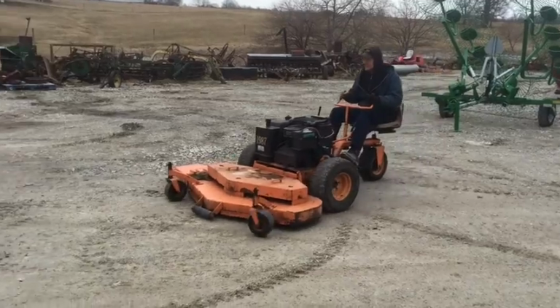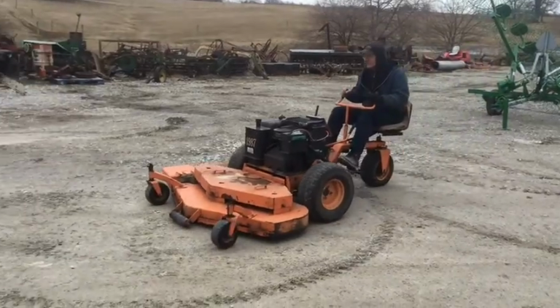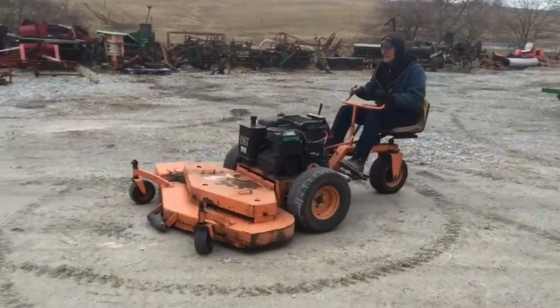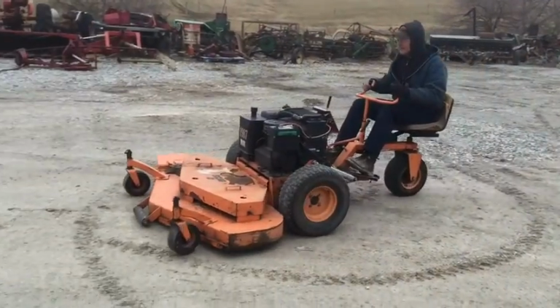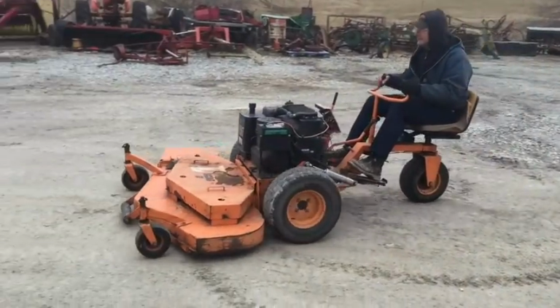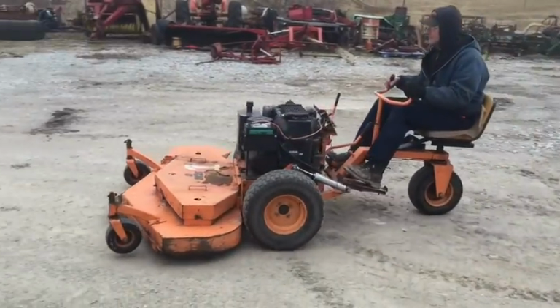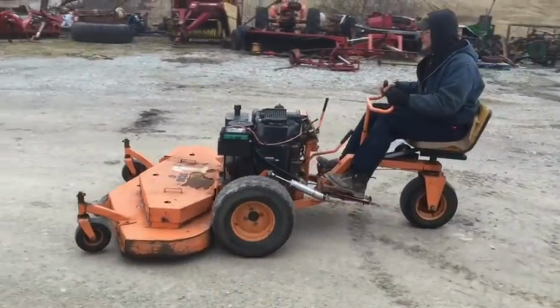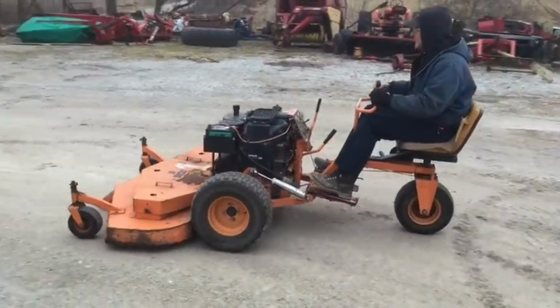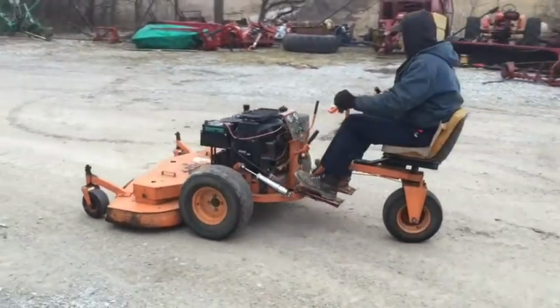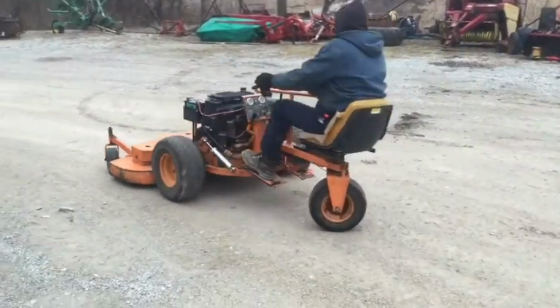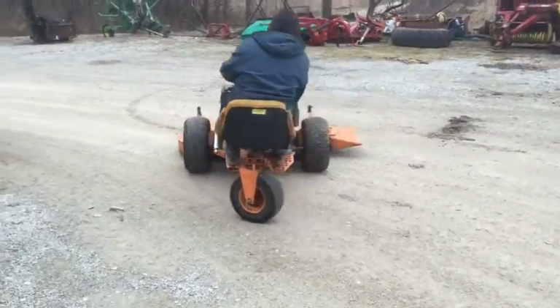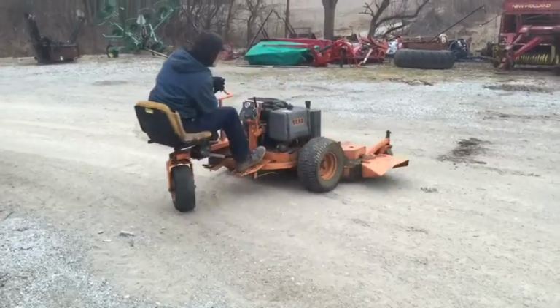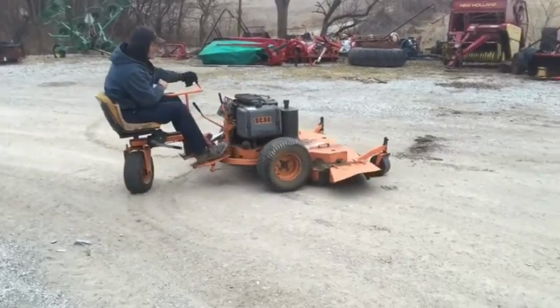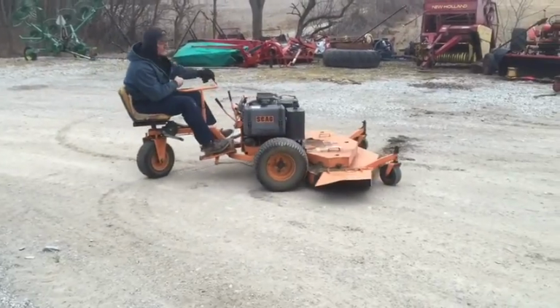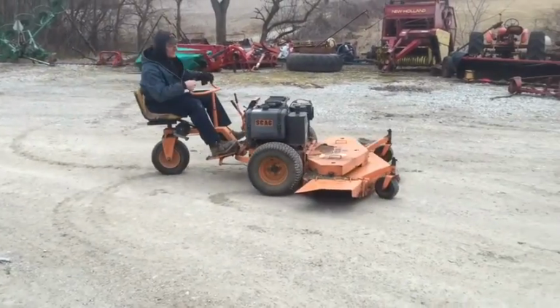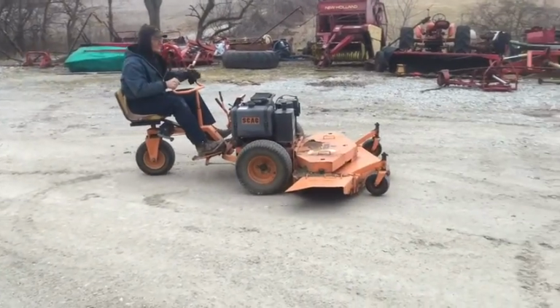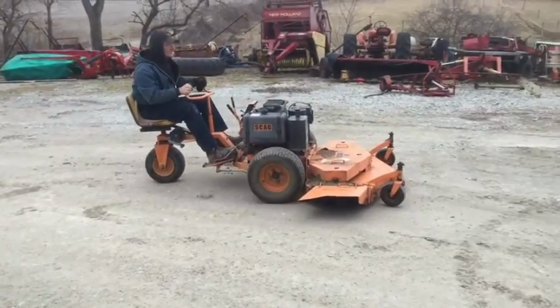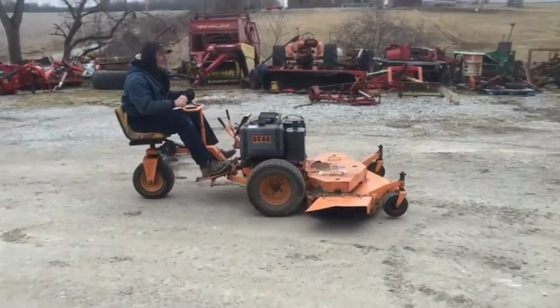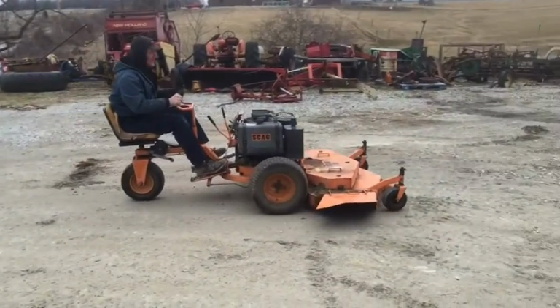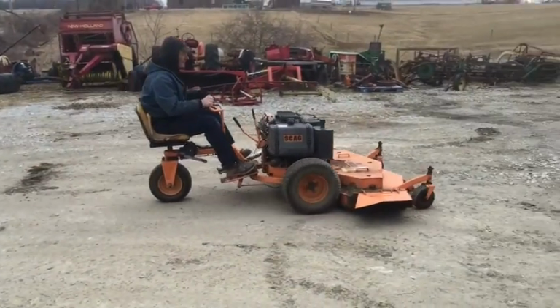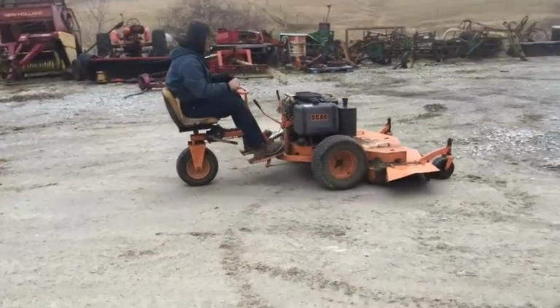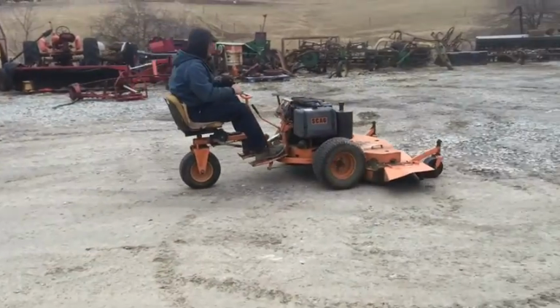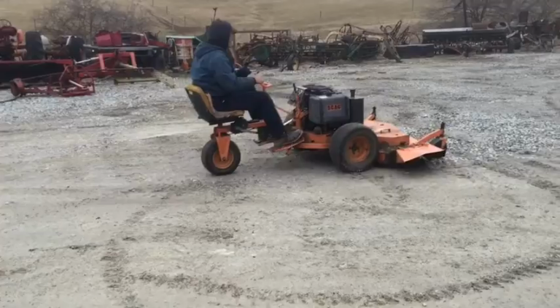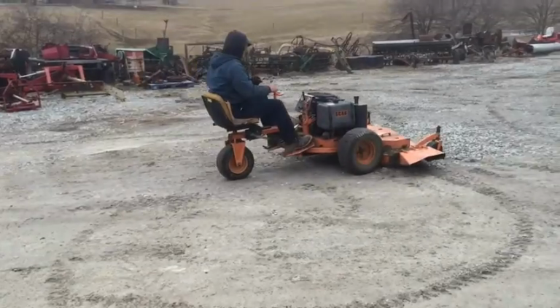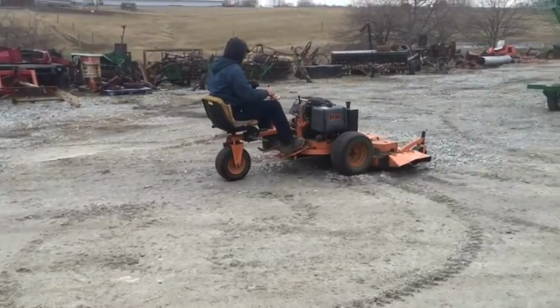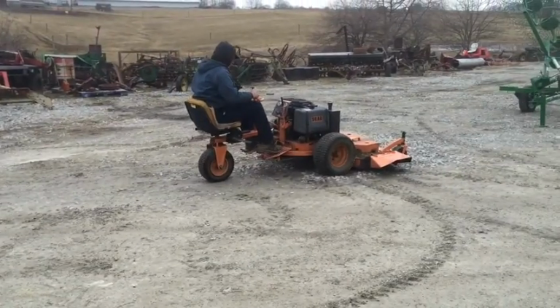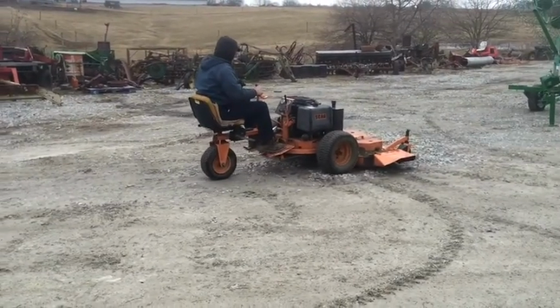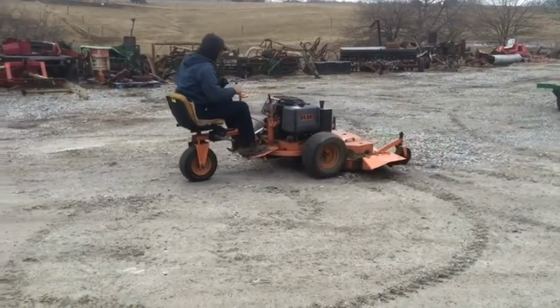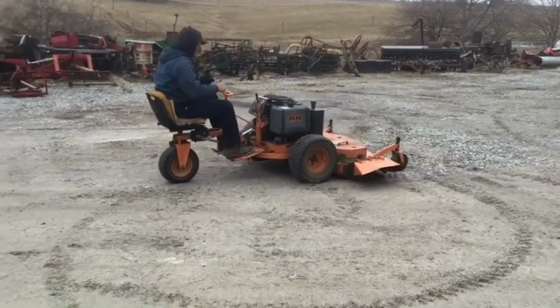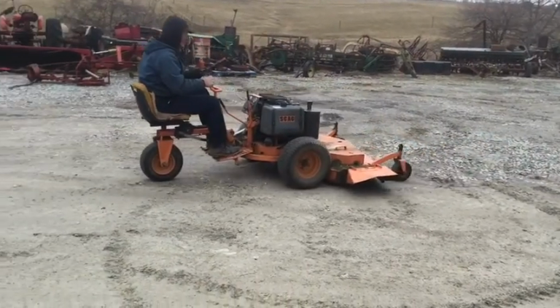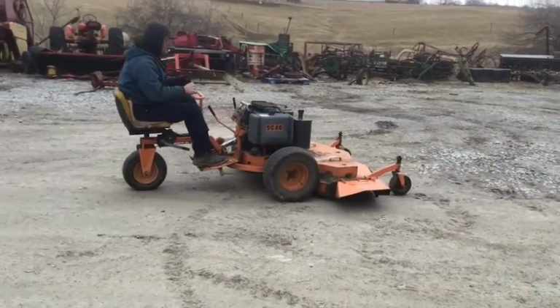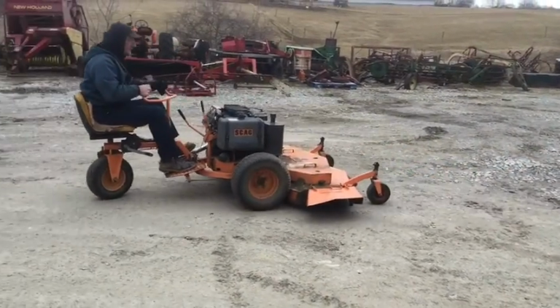Here's a Scag Front Deck Lawn Mower. Very good condition. About a 60-inch cut. Zero turn. Everything runs just like it should. Another local trade-in. We're going to have this one for sale here at our location. Give one of us a call for more information.